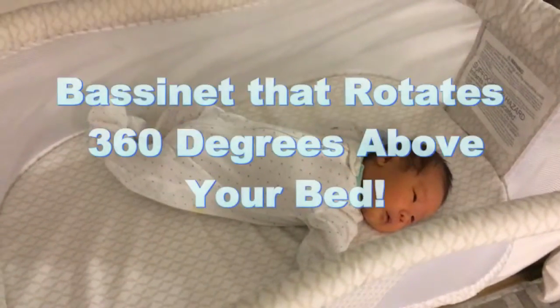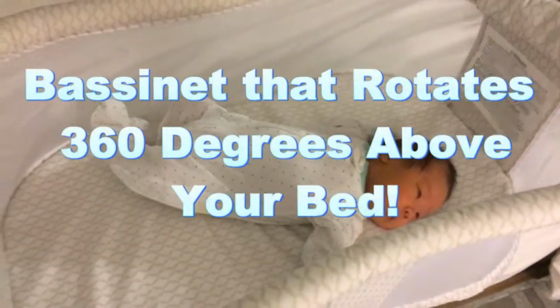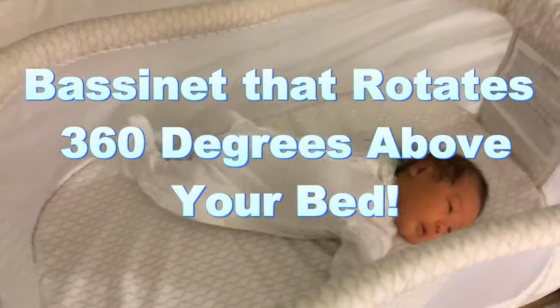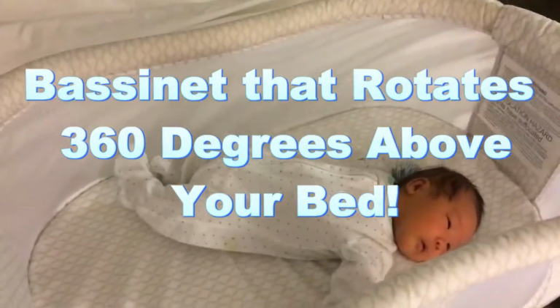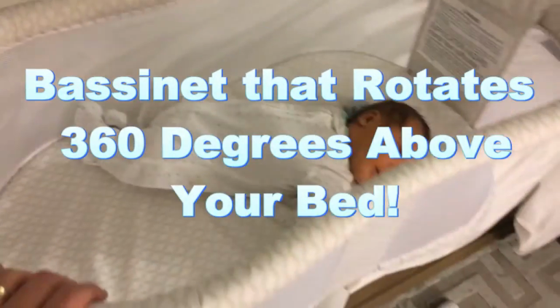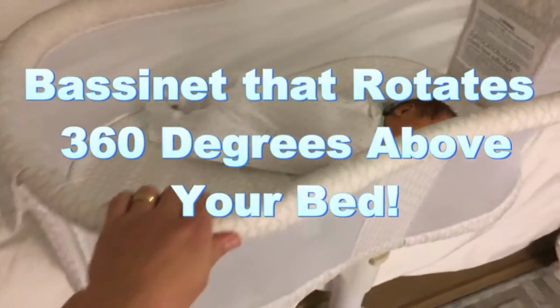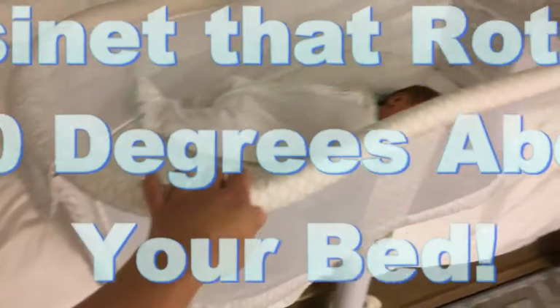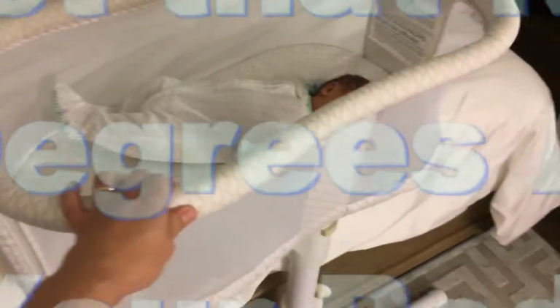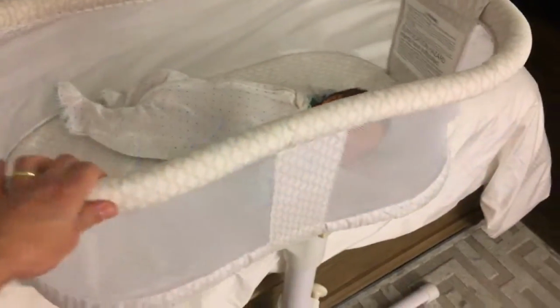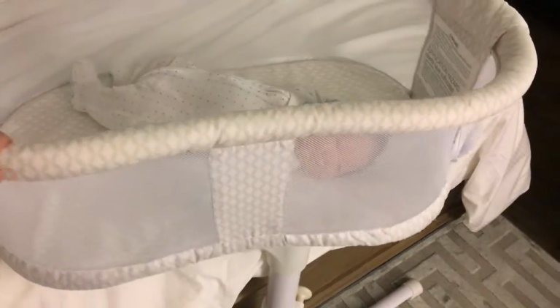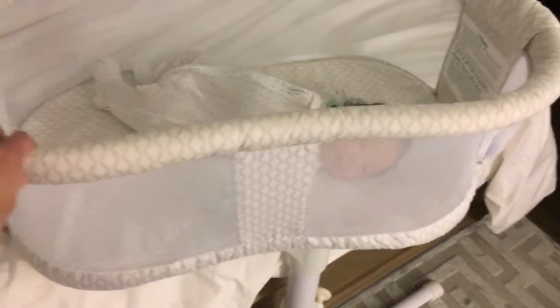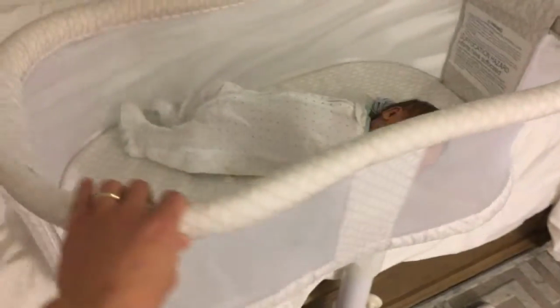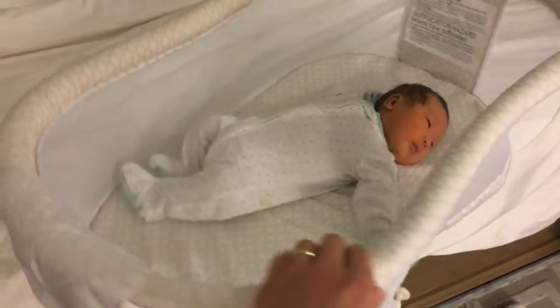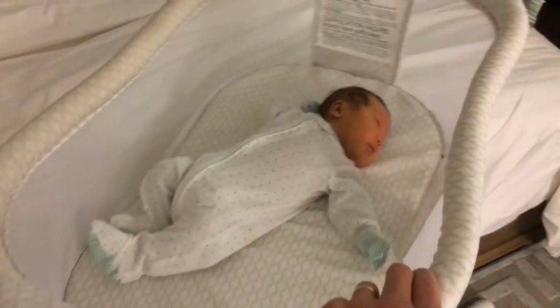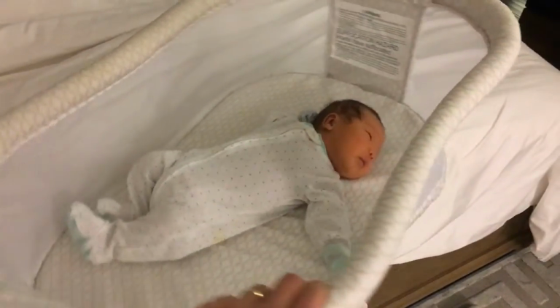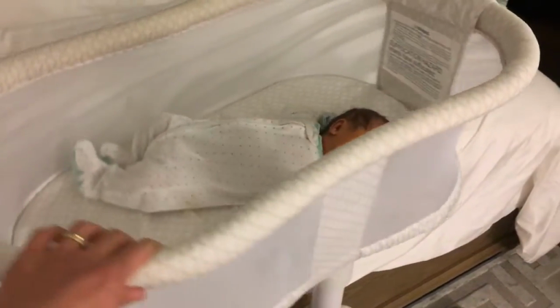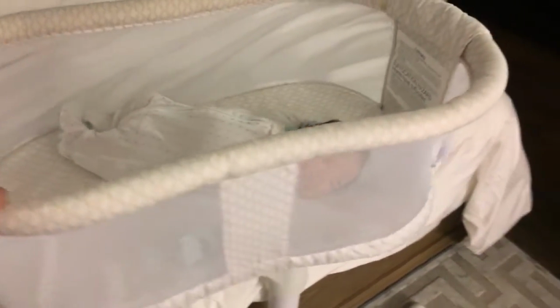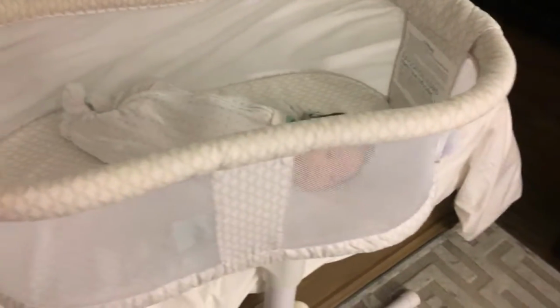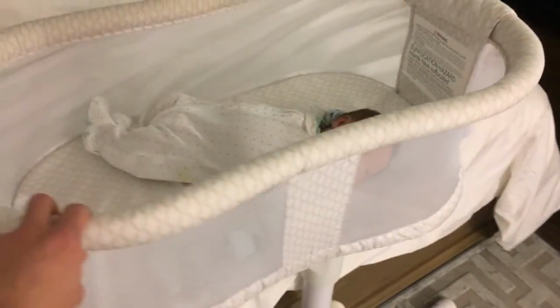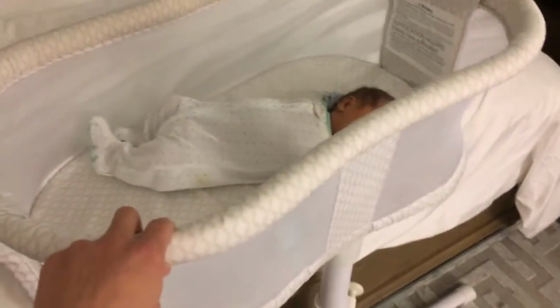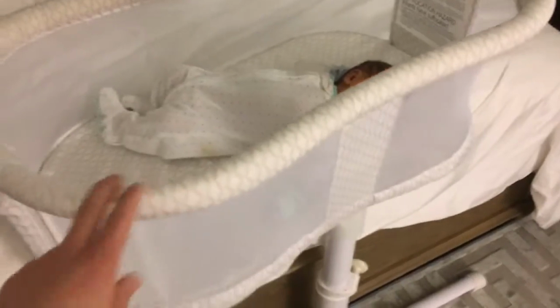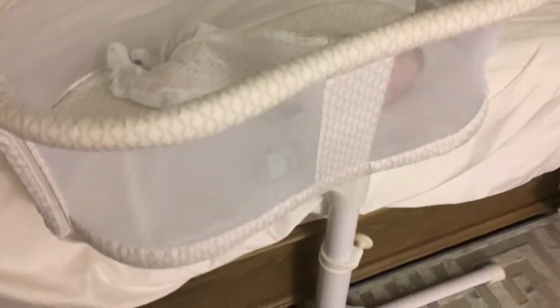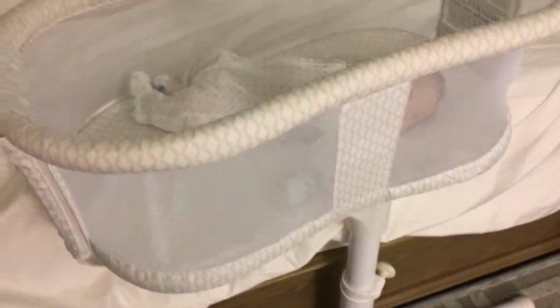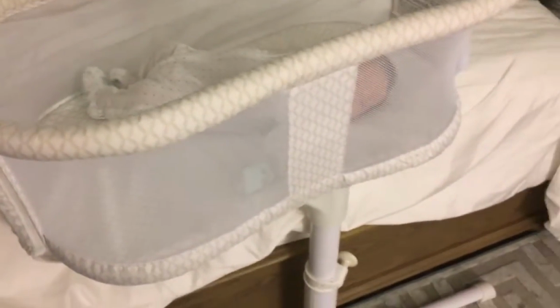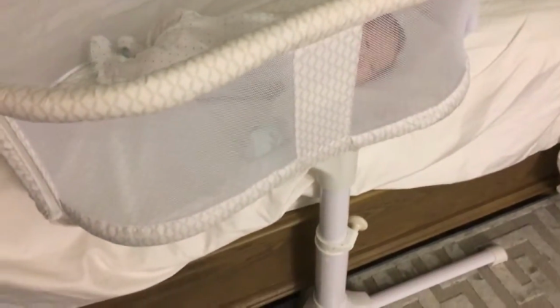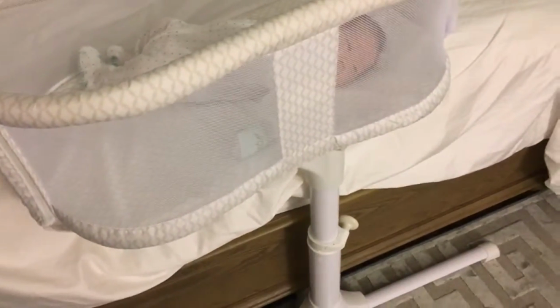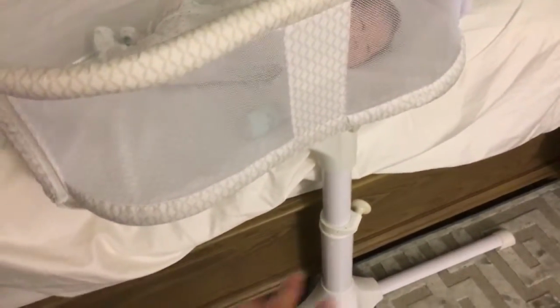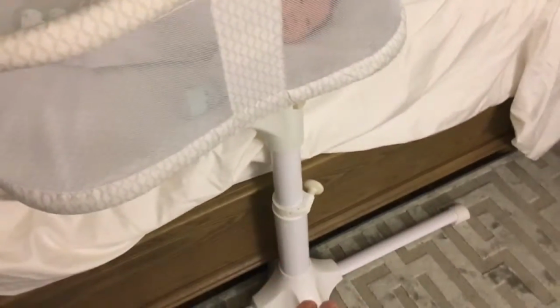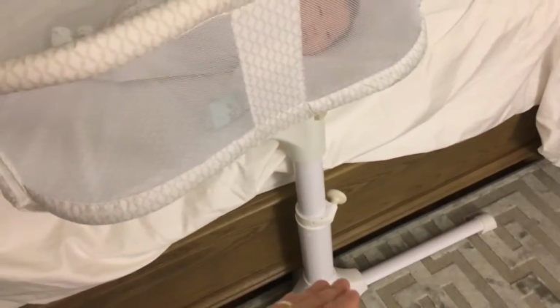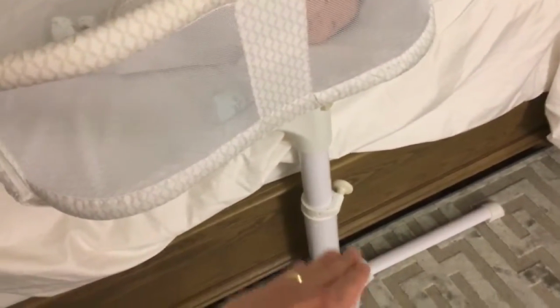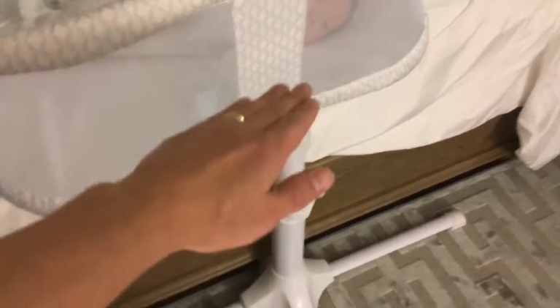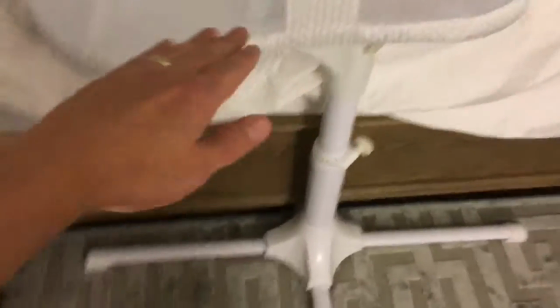I want to introduce you guys to the Halo Bassinest Swivel Sleeper, and I'm going to do a review on this. It basically ranges from — the height goes from 22 inches to 34 inches.